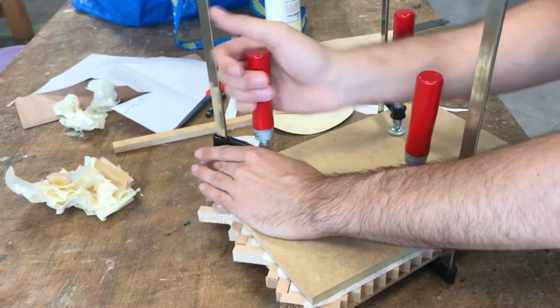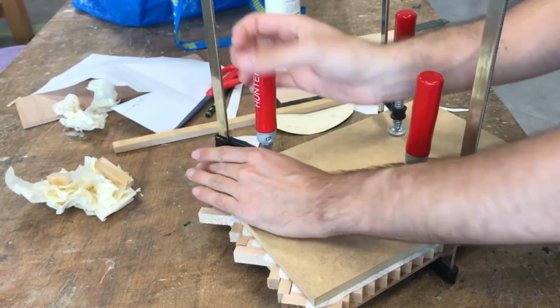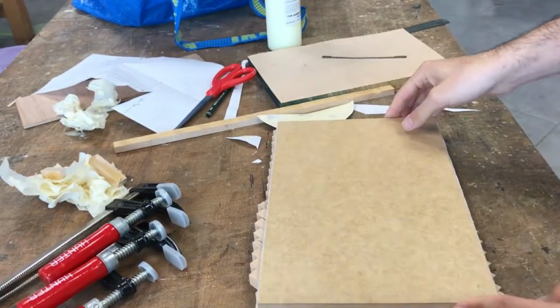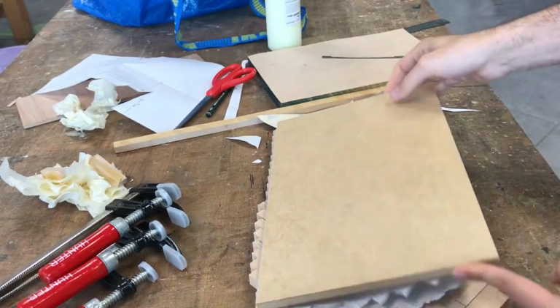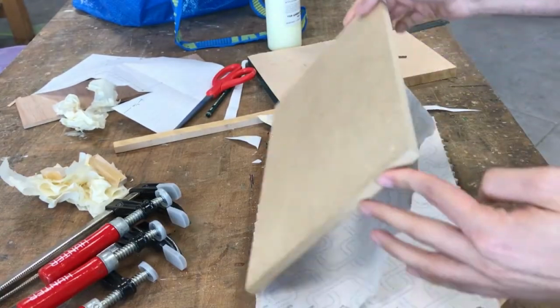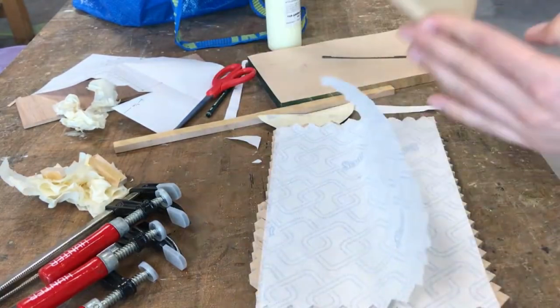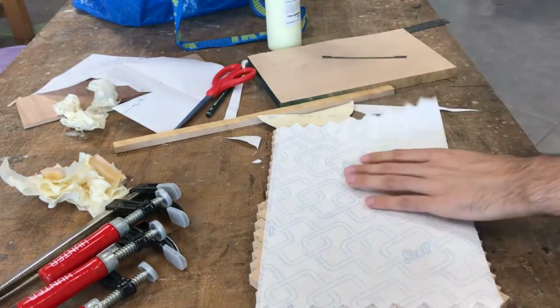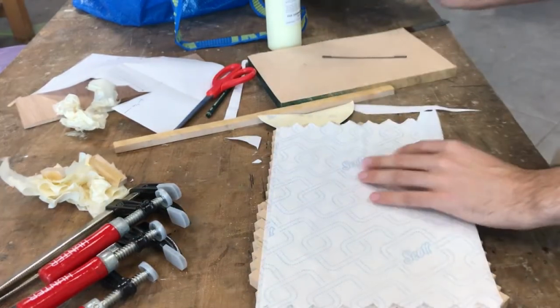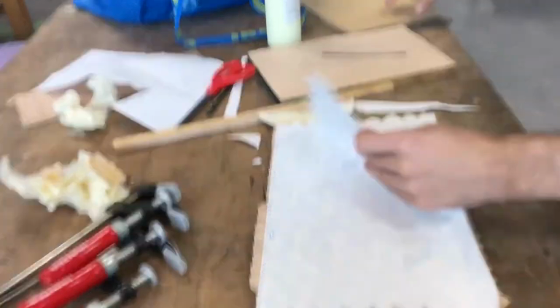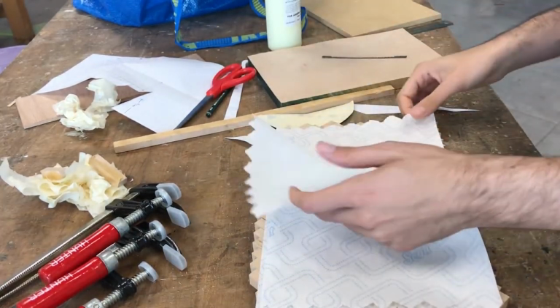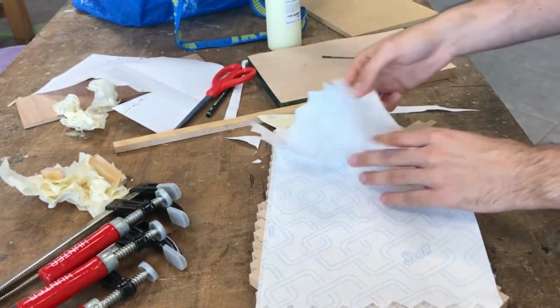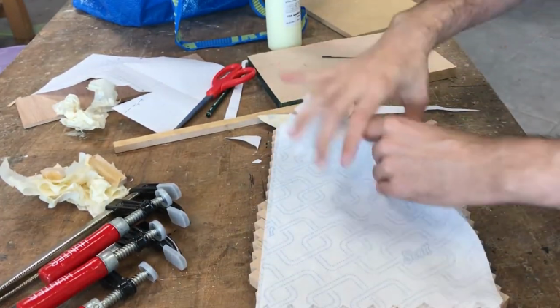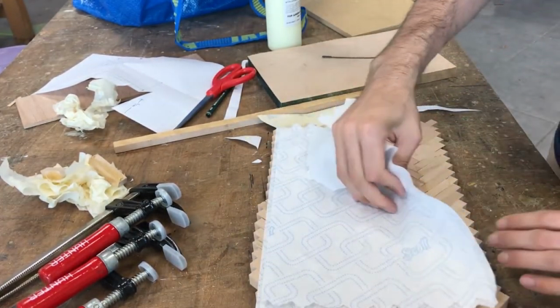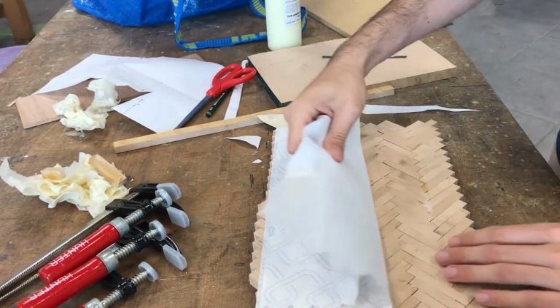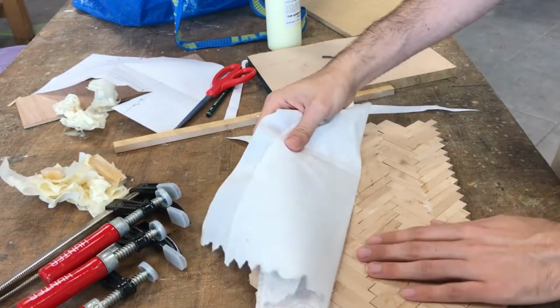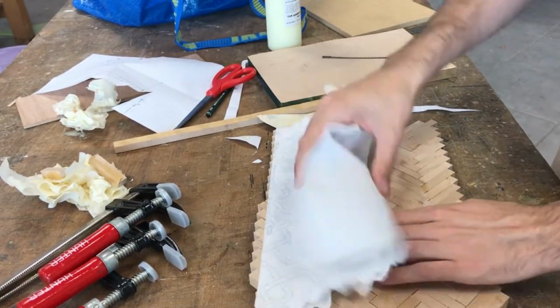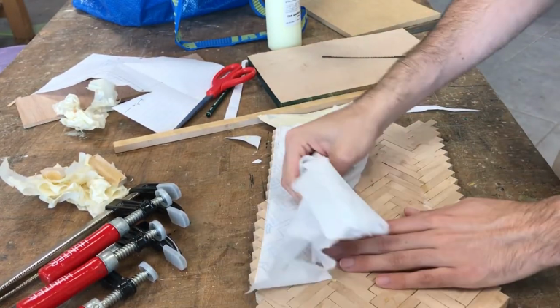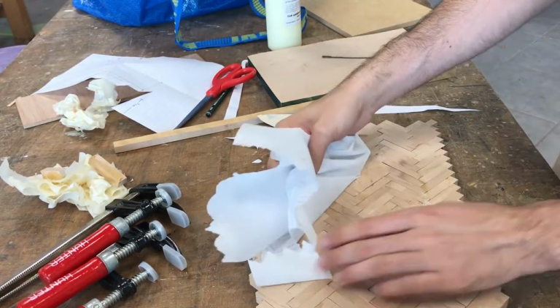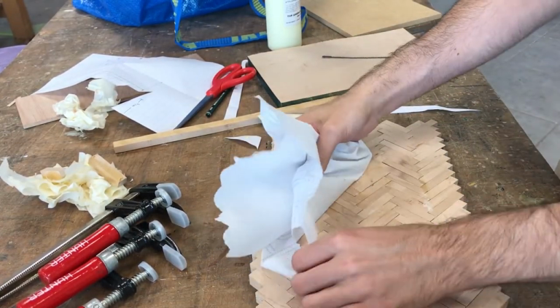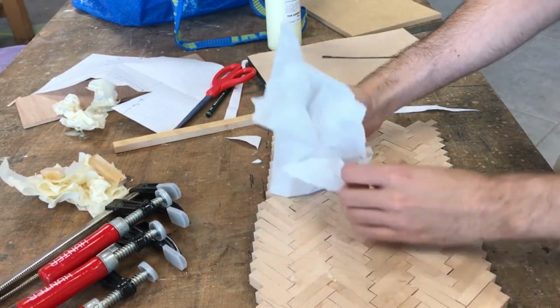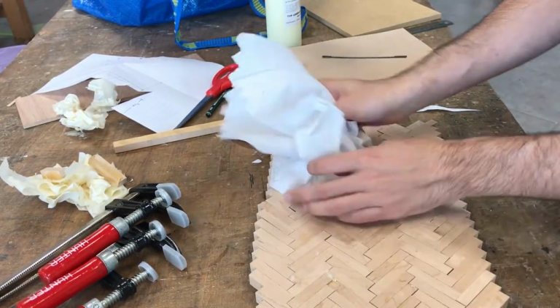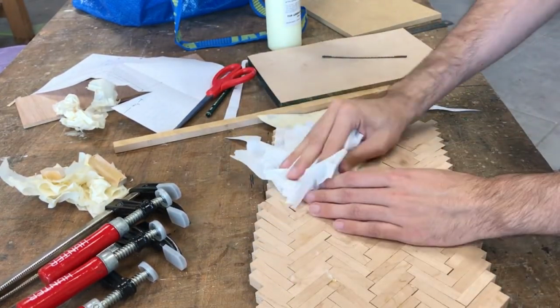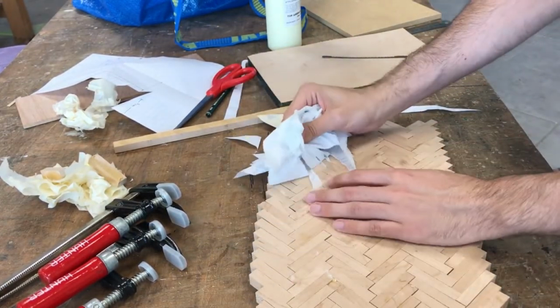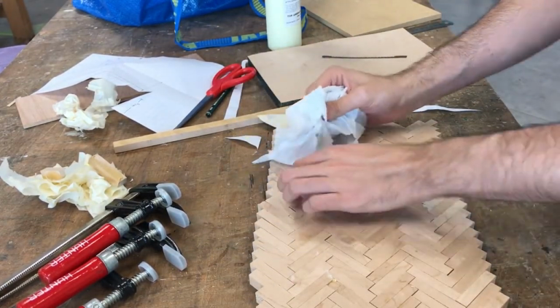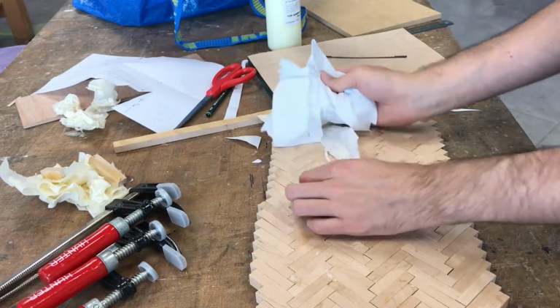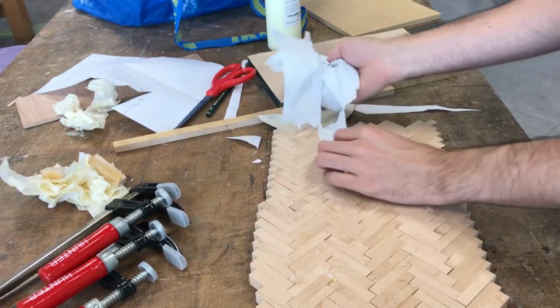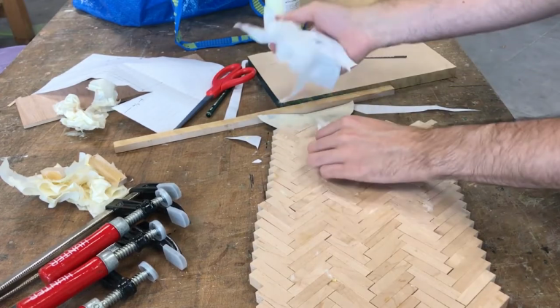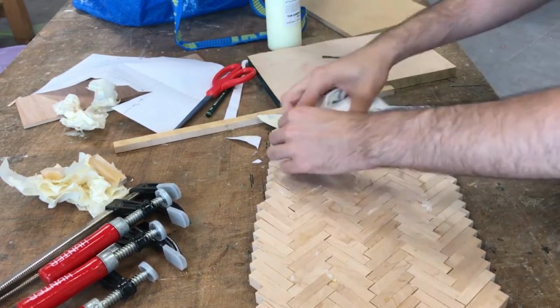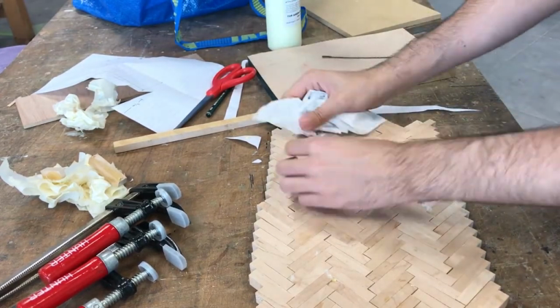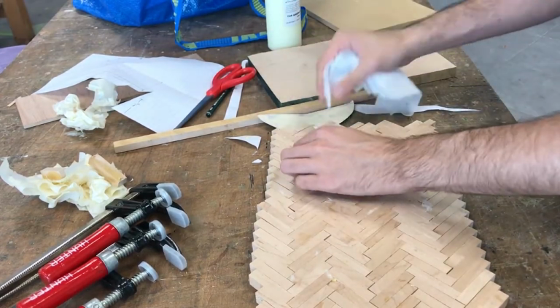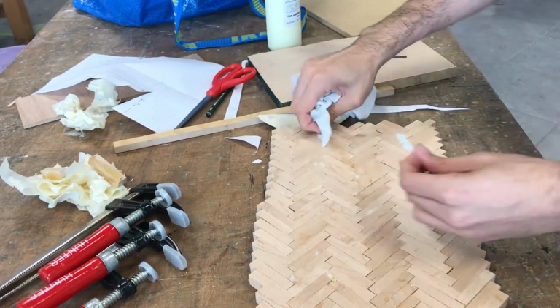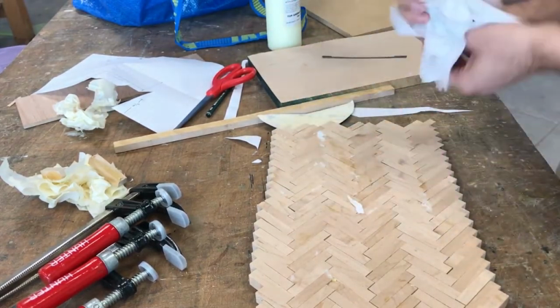Release the clamps and remove the MDF. I used tissue in between because otherwise the MDF would have glued on as well. And the tissue you can always sand off.